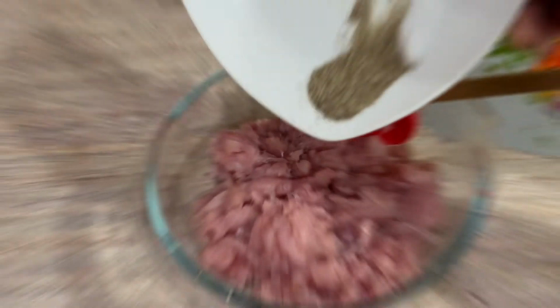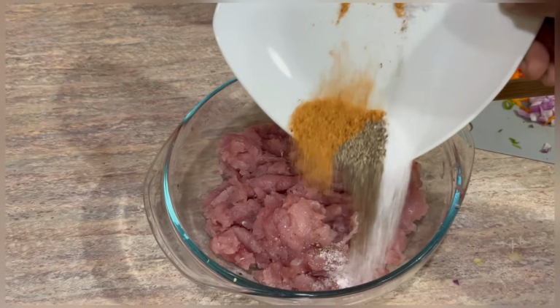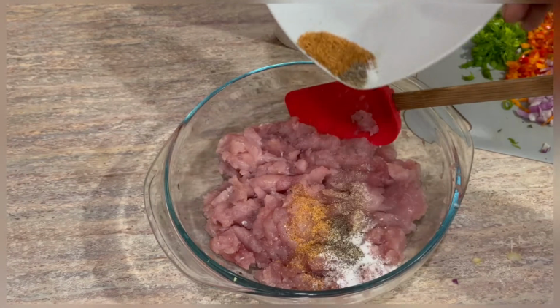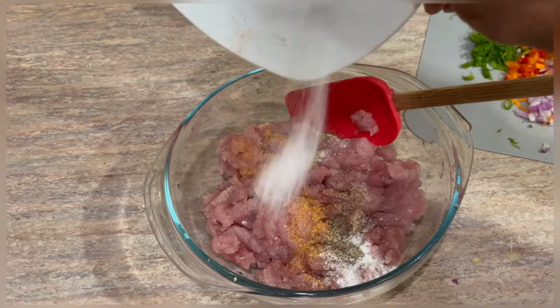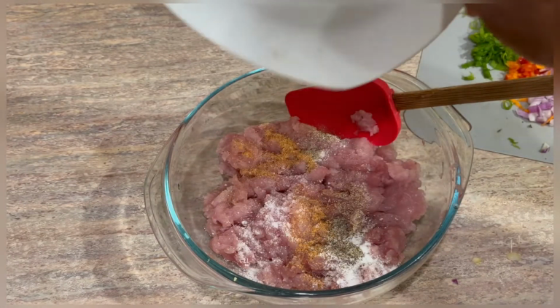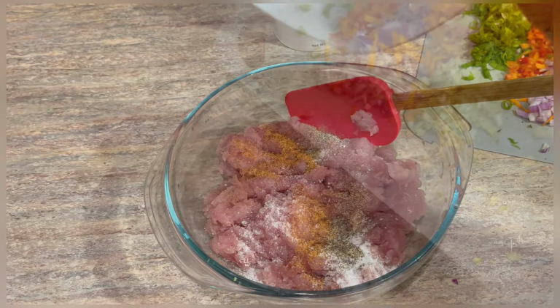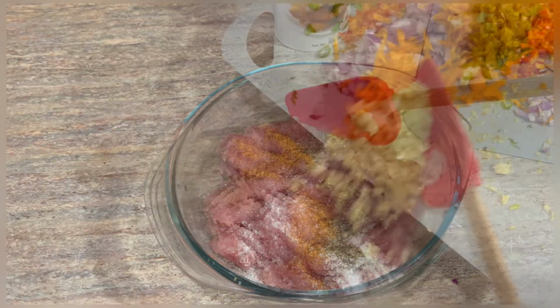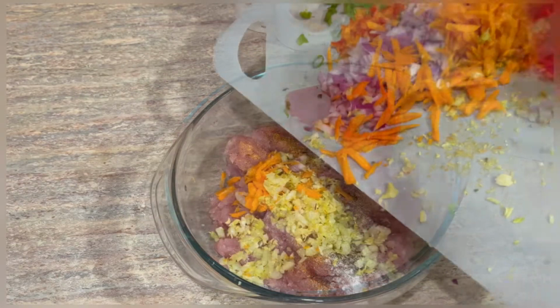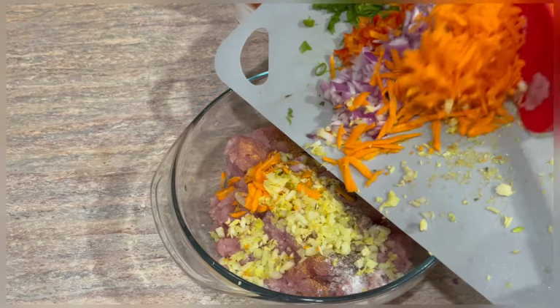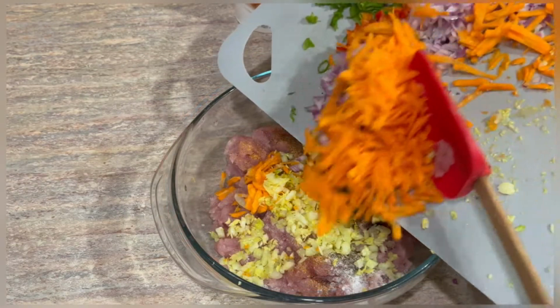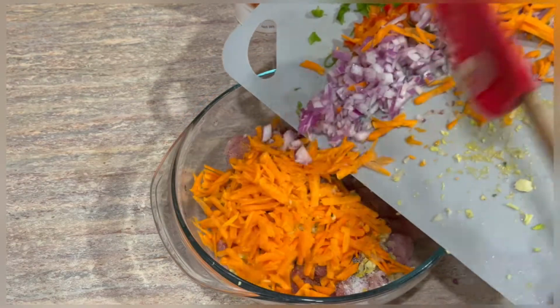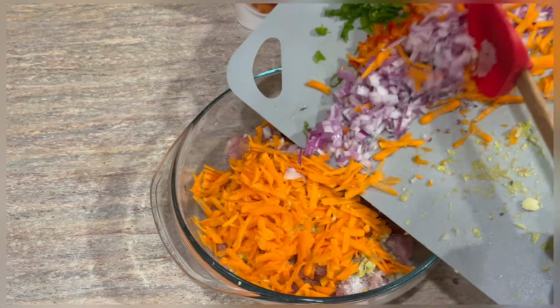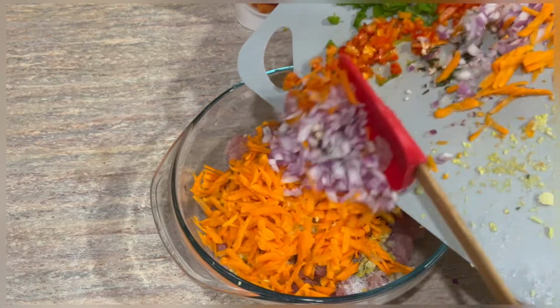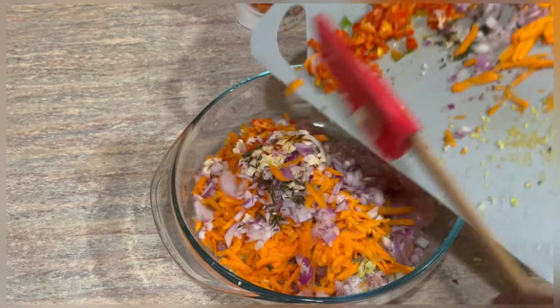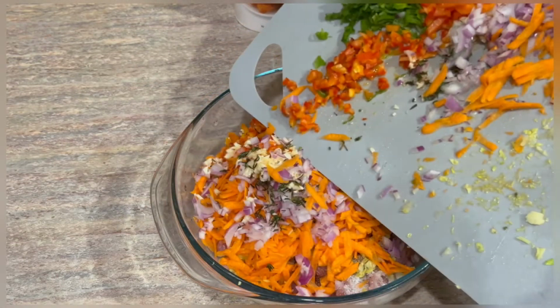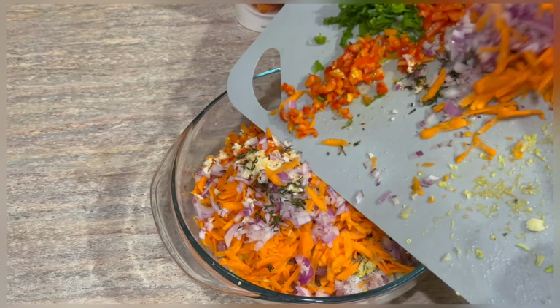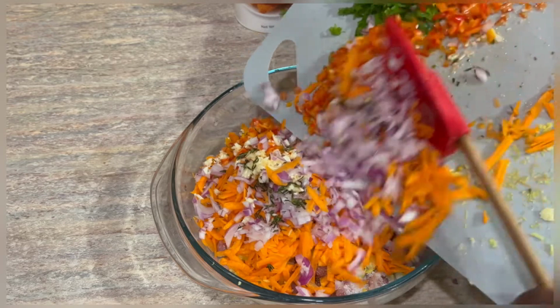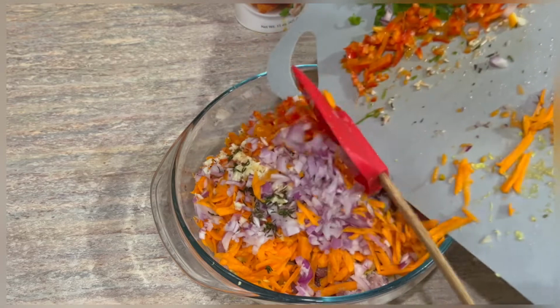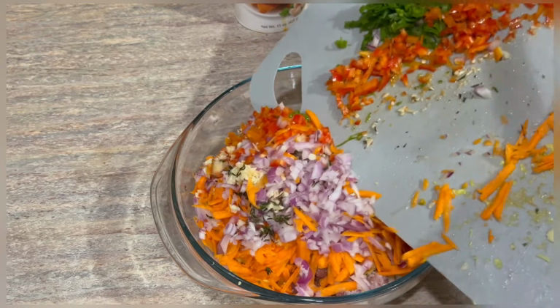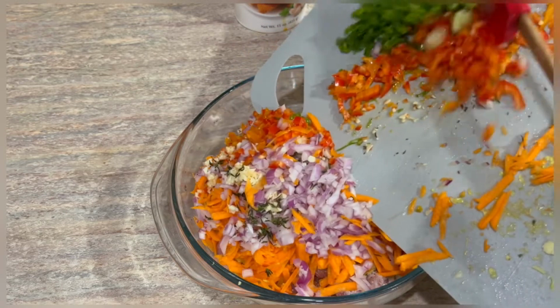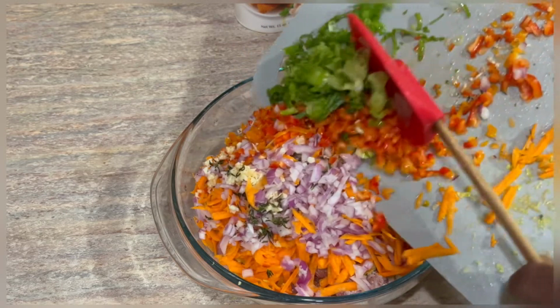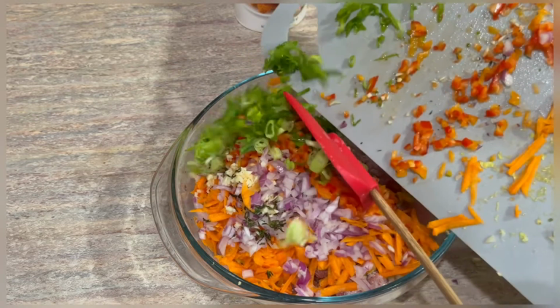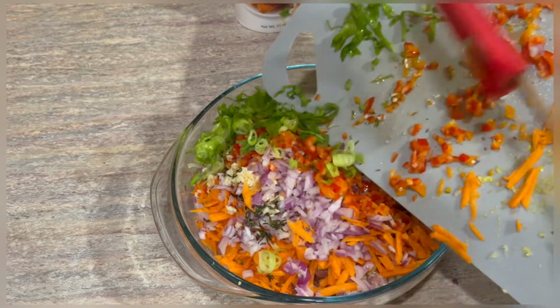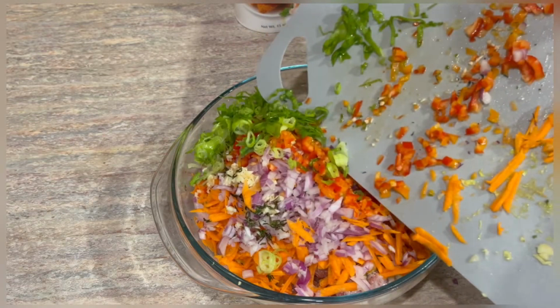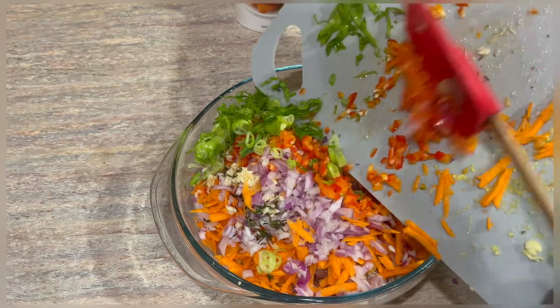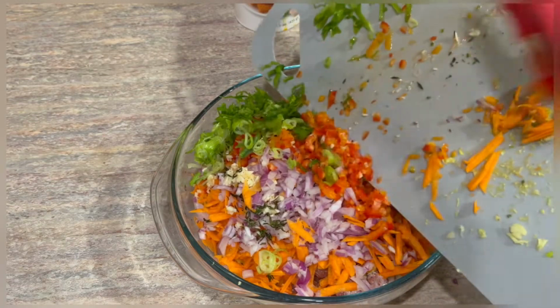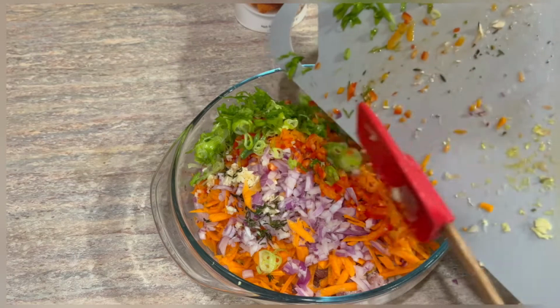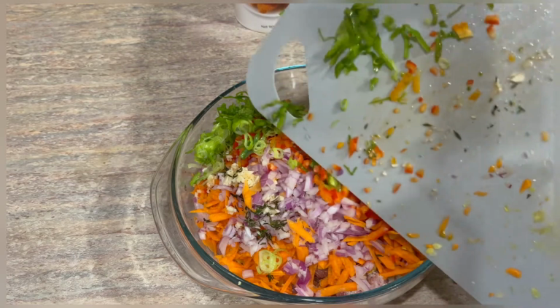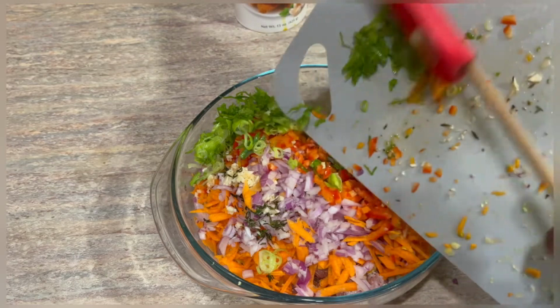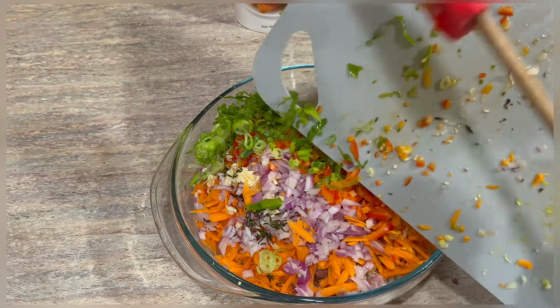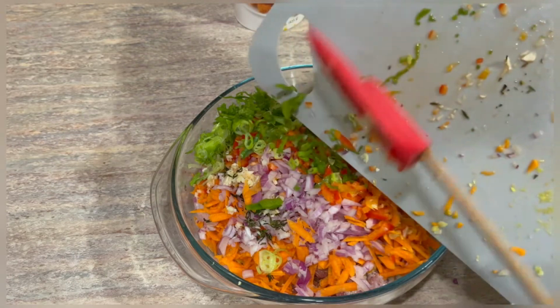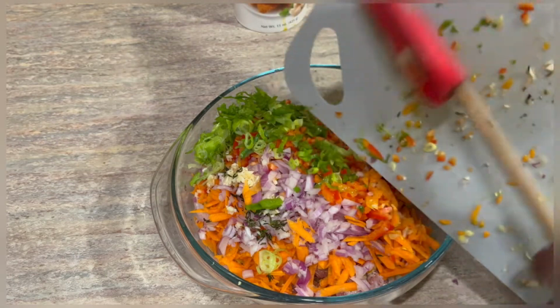Now that we have all our ingredients minced into fine pieces, we can go ahead and start putting it all together and combine everything. Just scoop everything into your mixing bowl and we're going to get started.